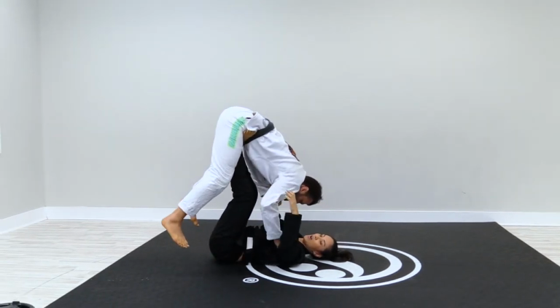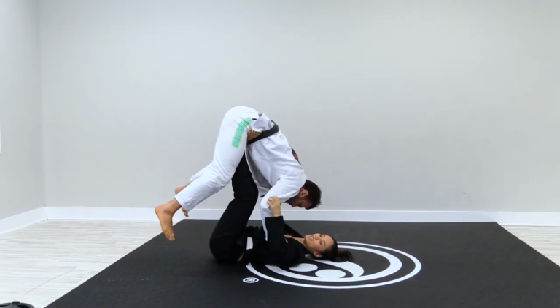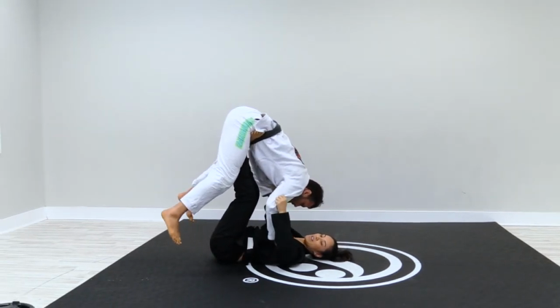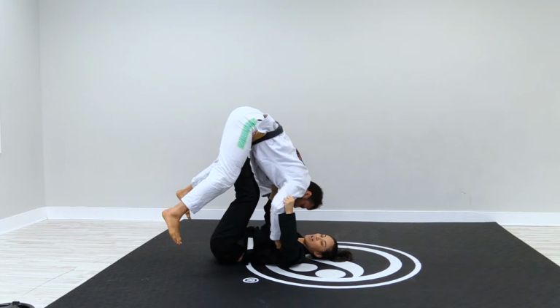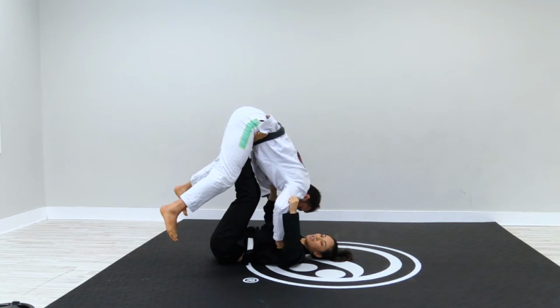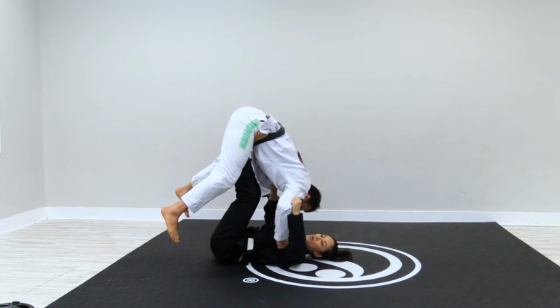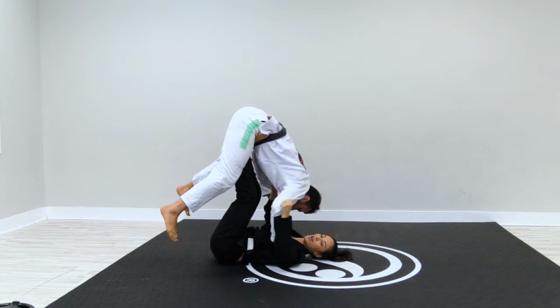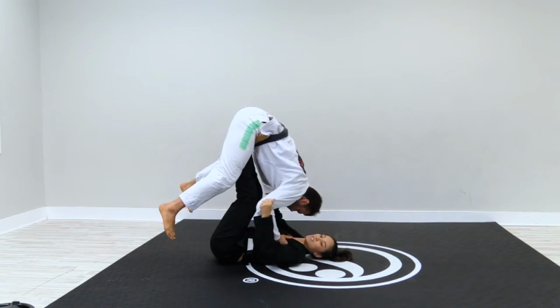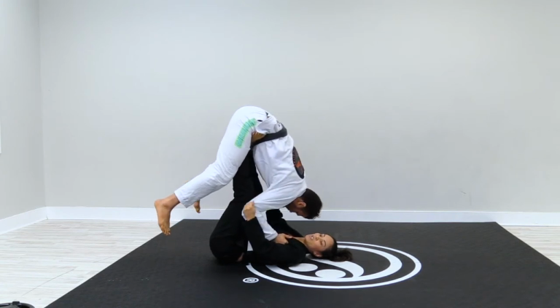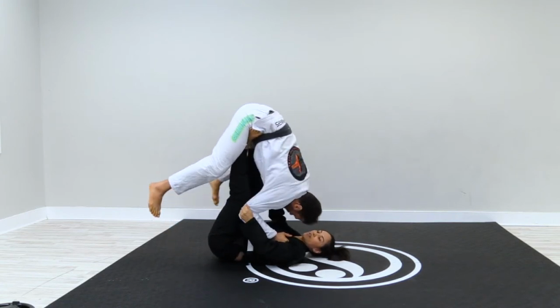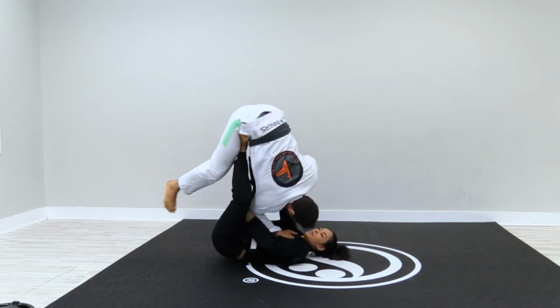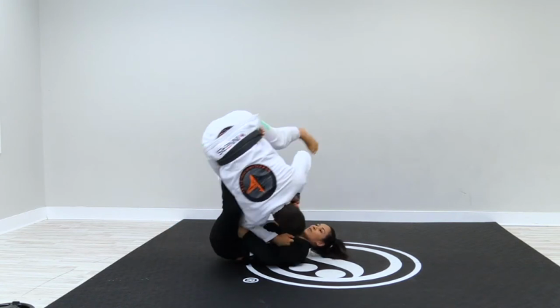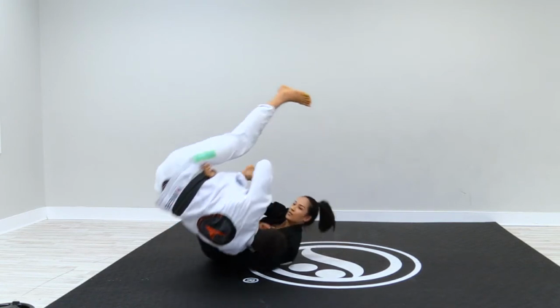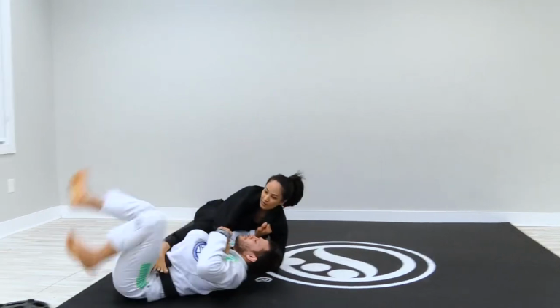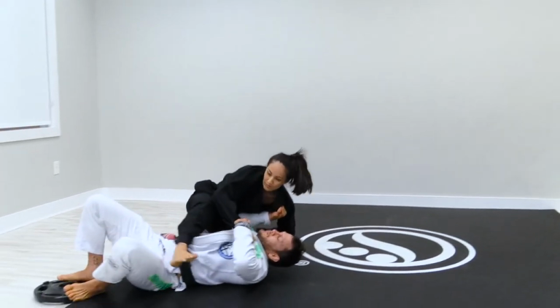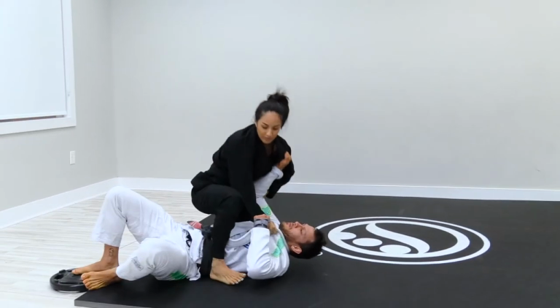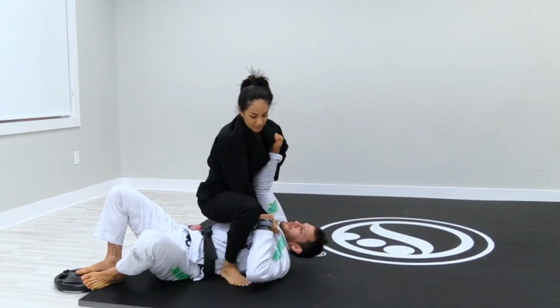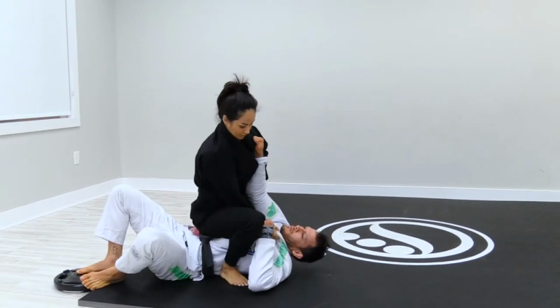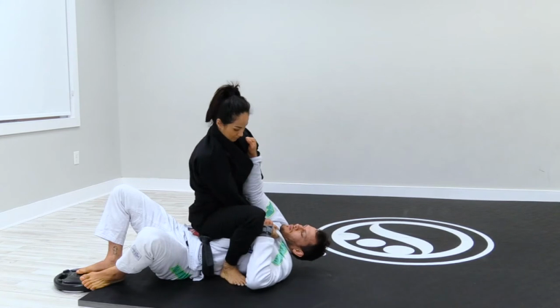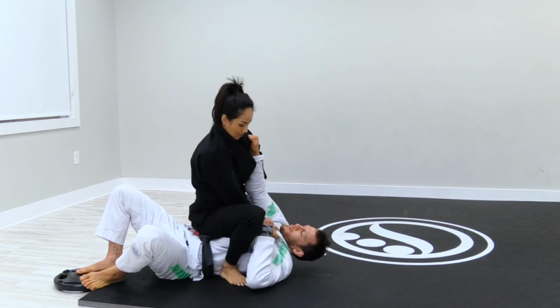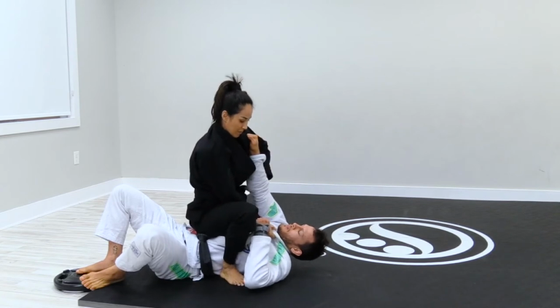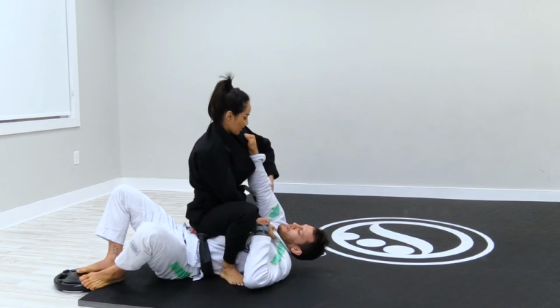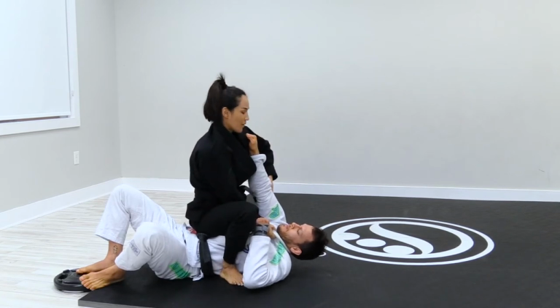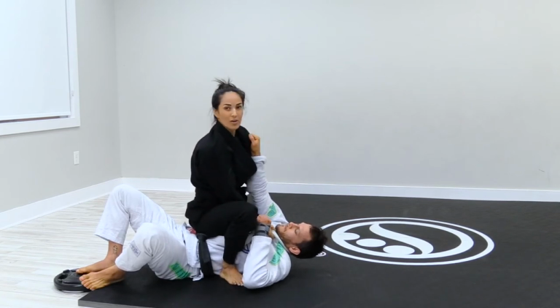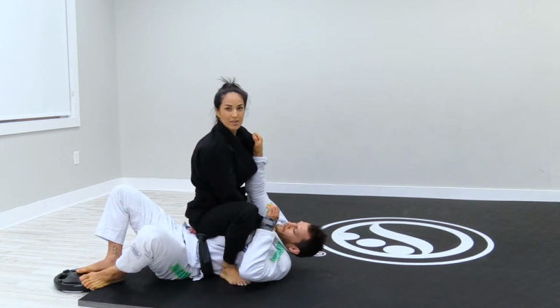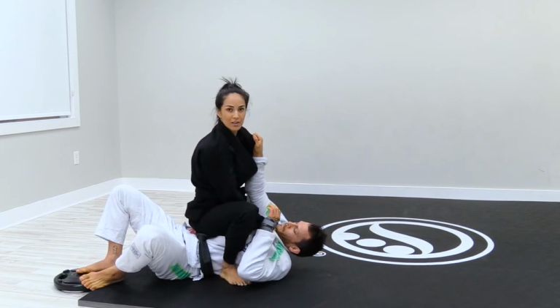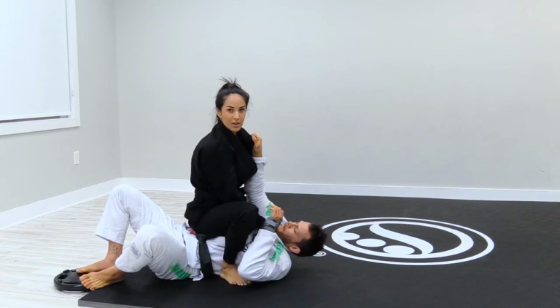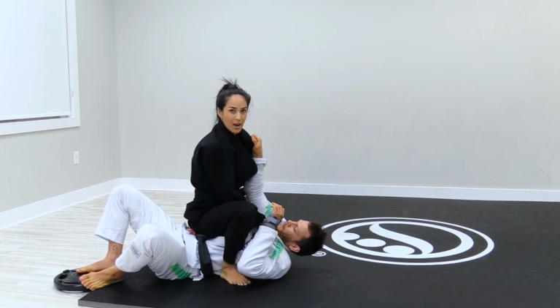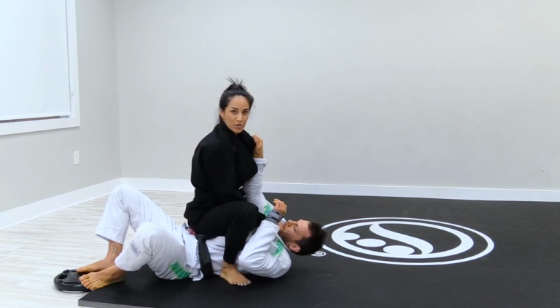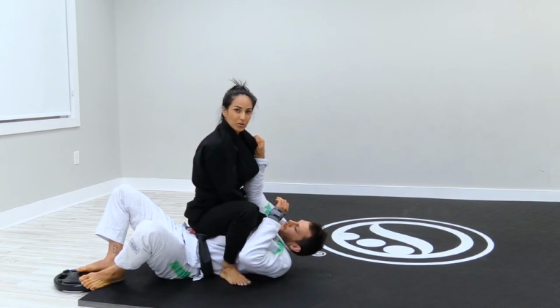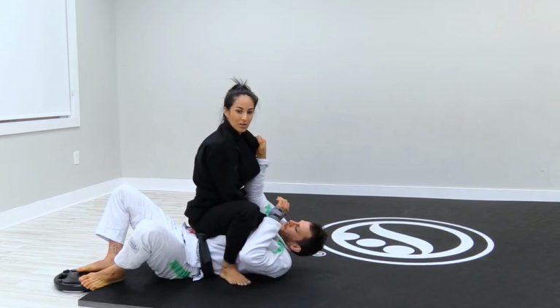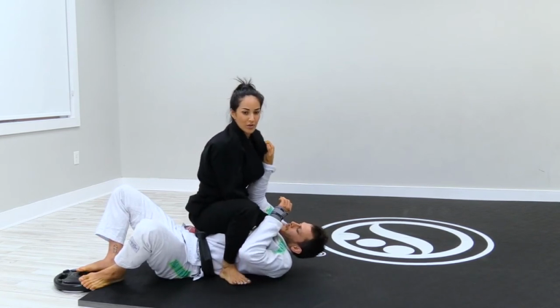On the same side that I have his elbow, I'm going to start to turn. Keep the lapel, keep the sleeve — elbows close and controlled.